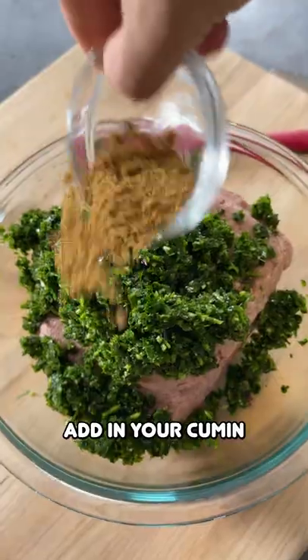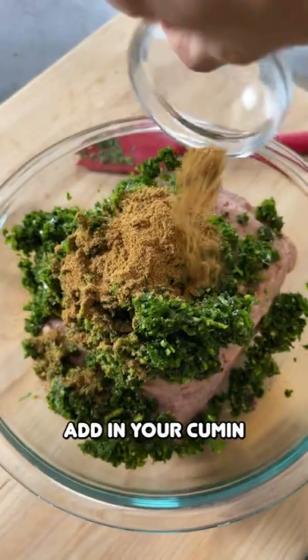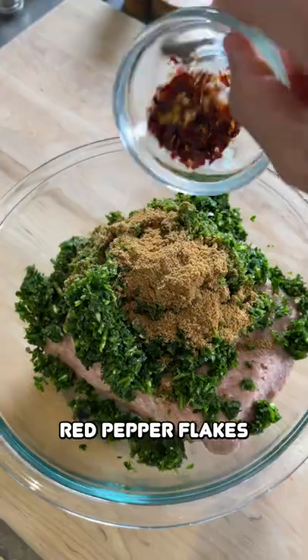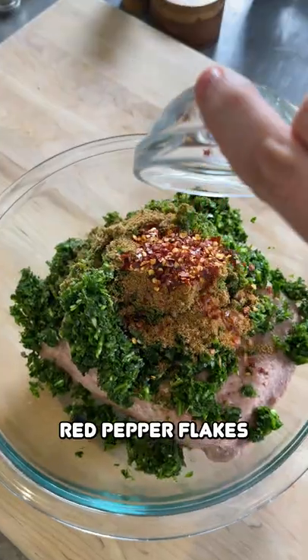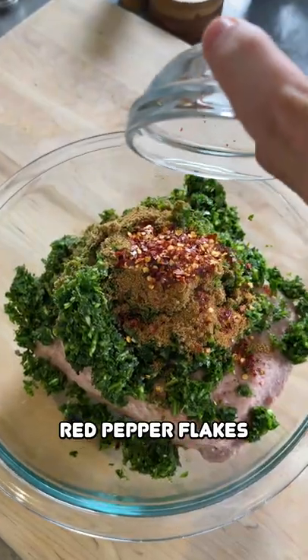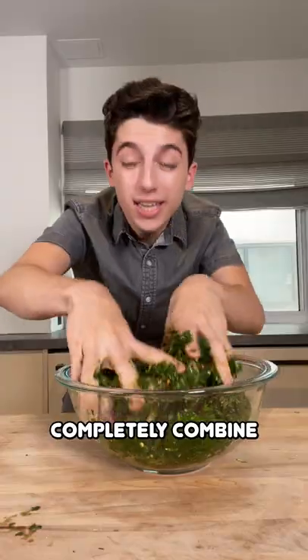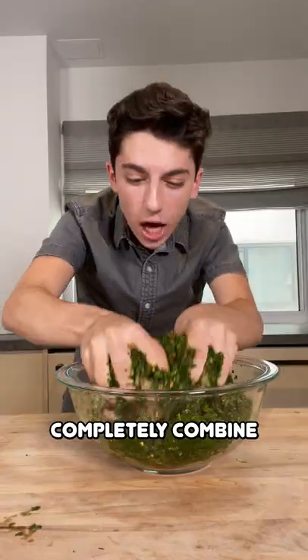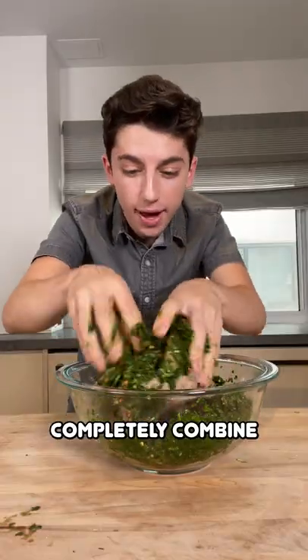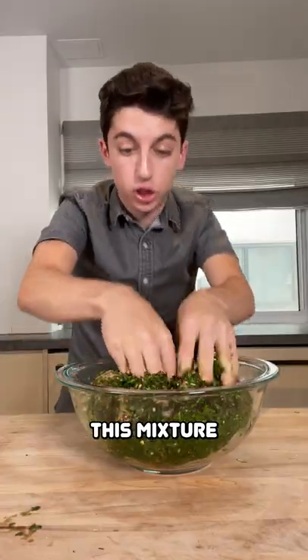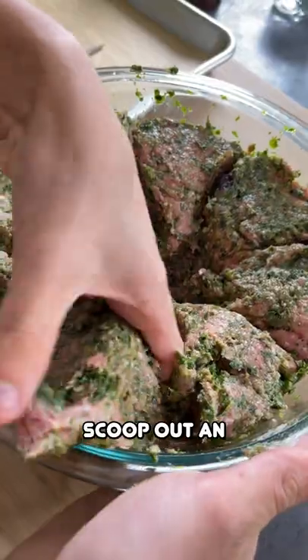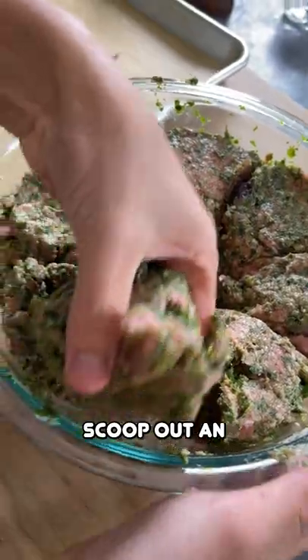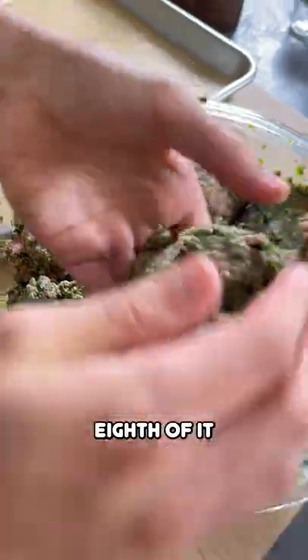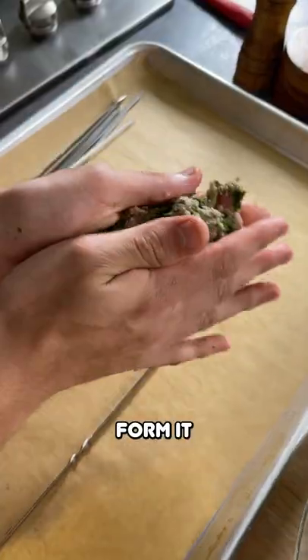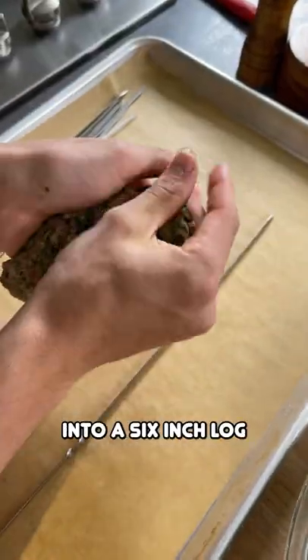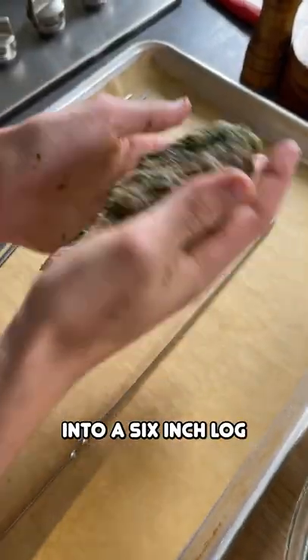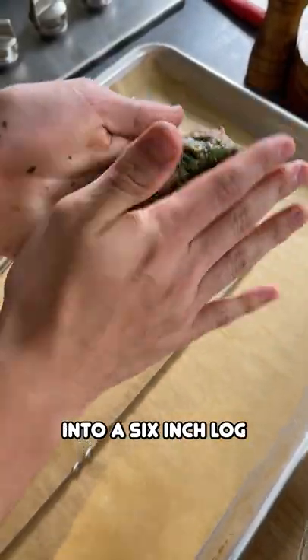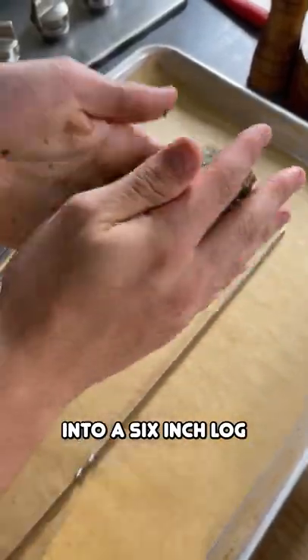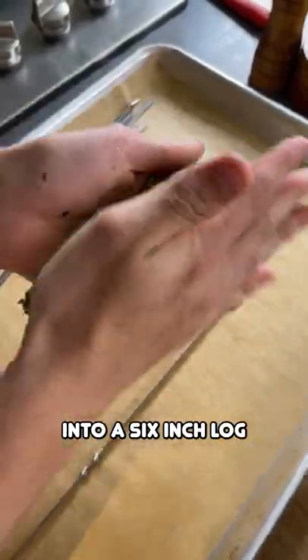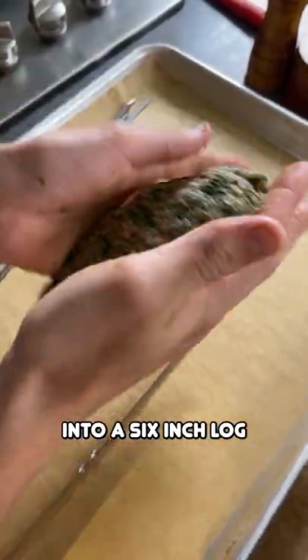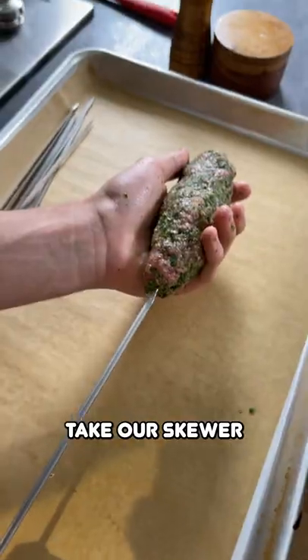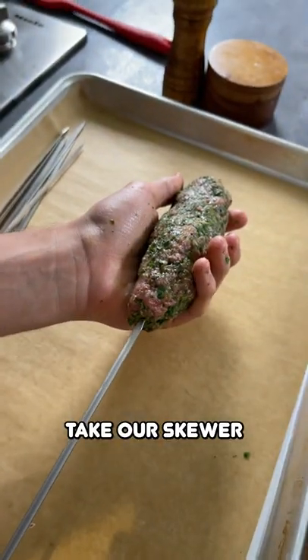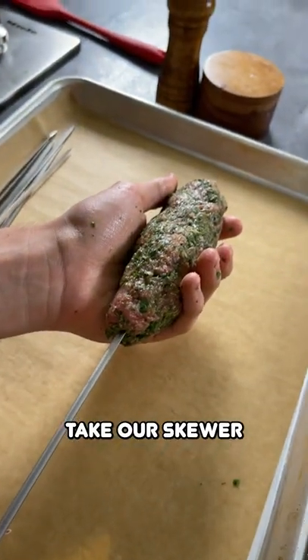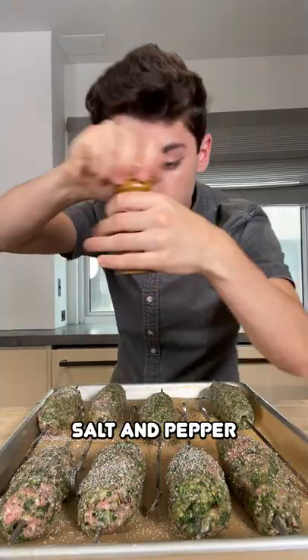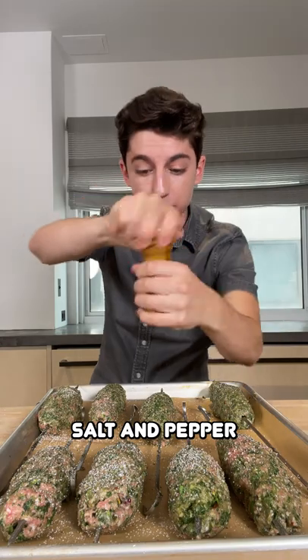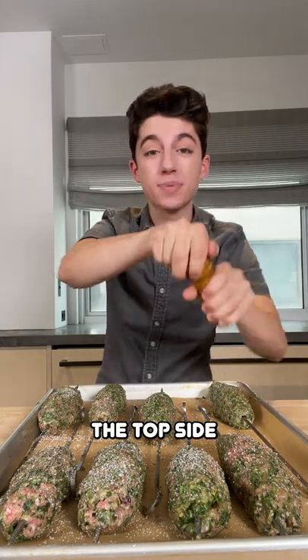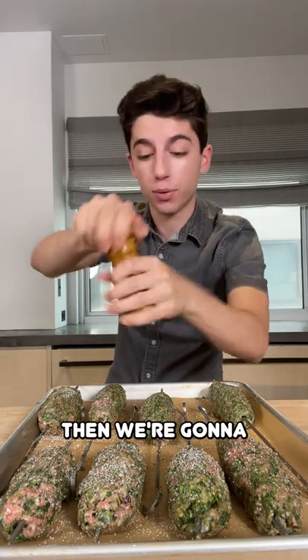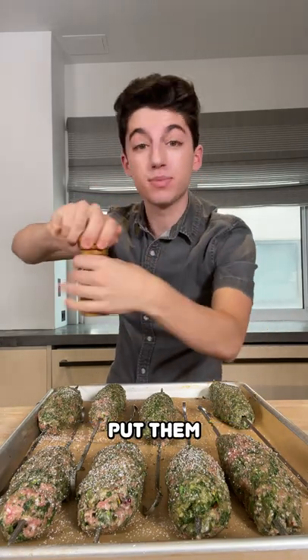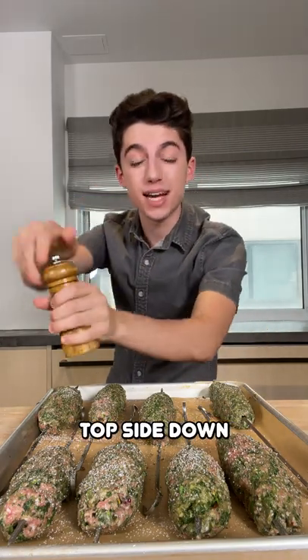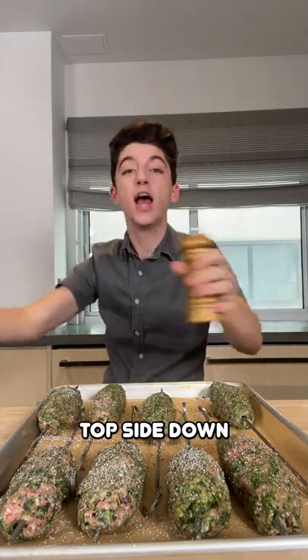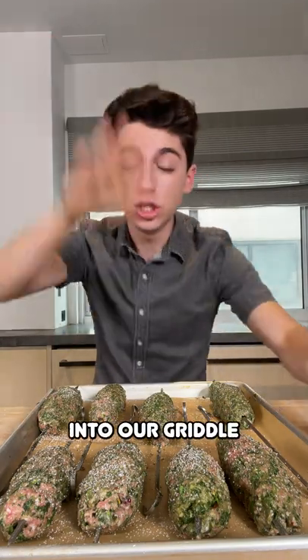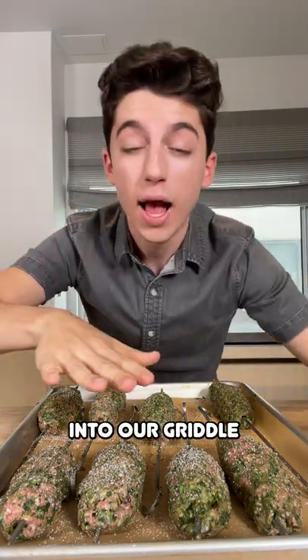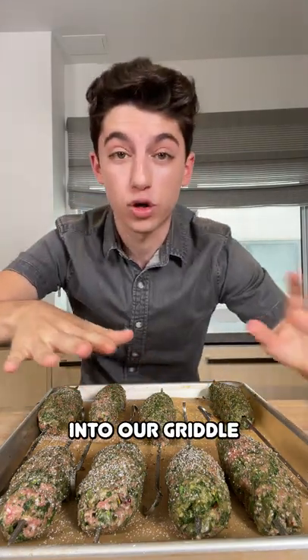Add in your cumin and red pepper flakes. Completely combine this mixture. Scoop out an eighth of it and form it into a six-inch log. Take our skewer. We're going to salt and pepper the top side, then put them topside down into our griddle.